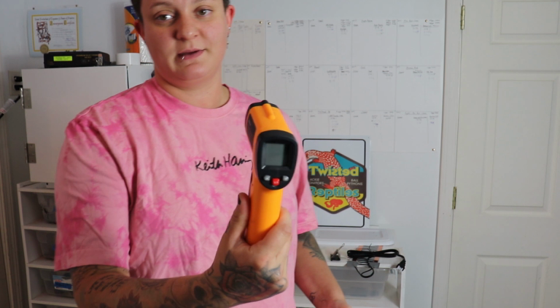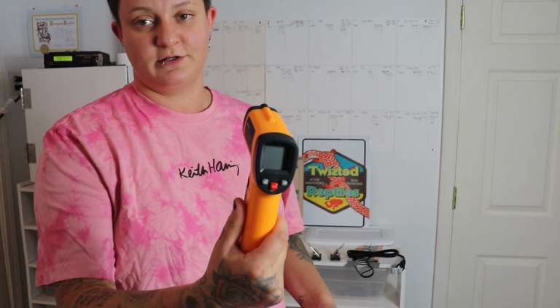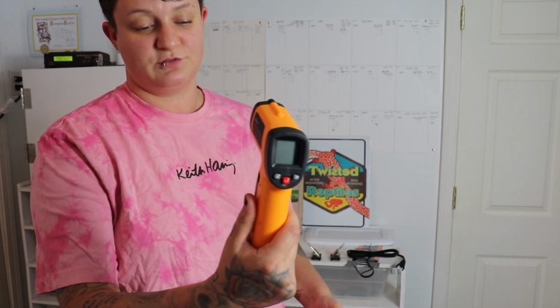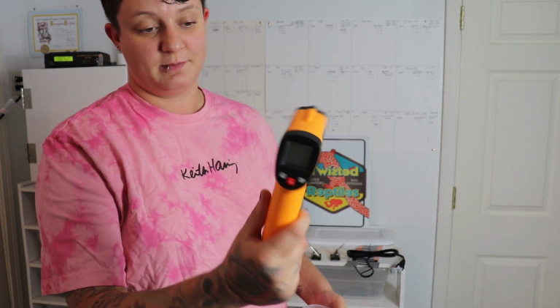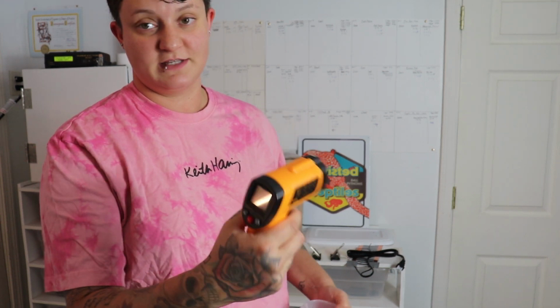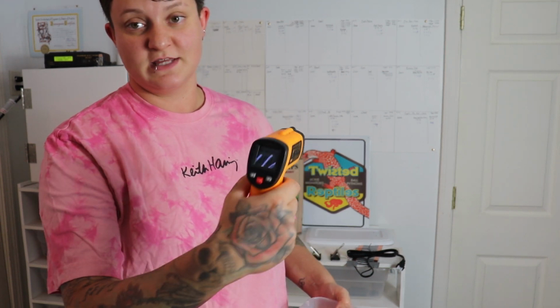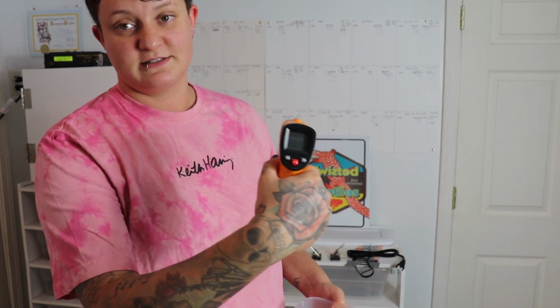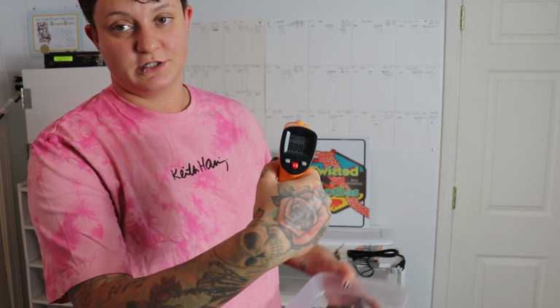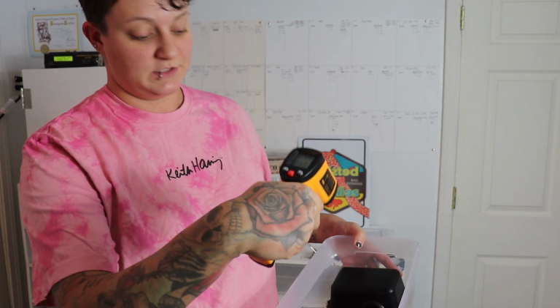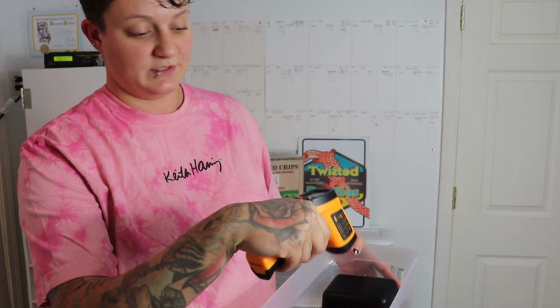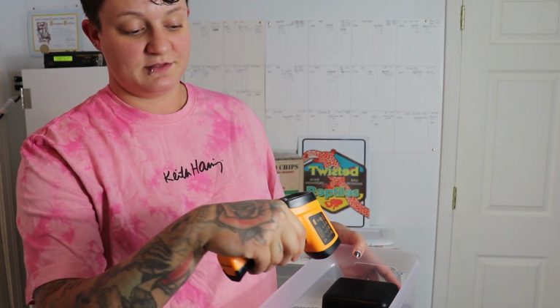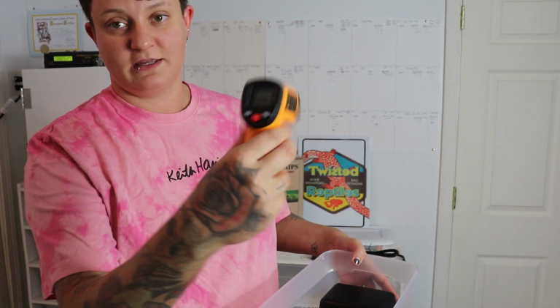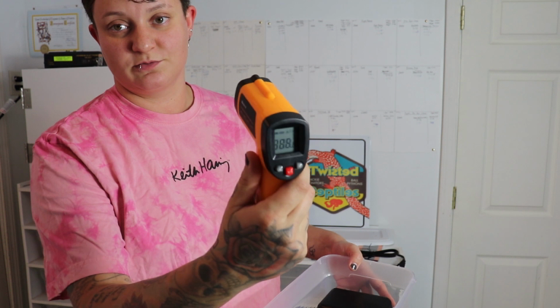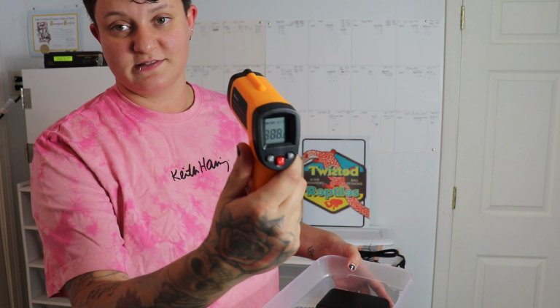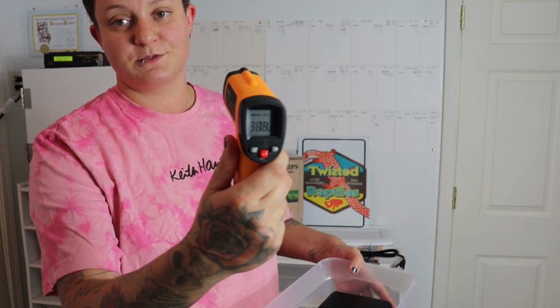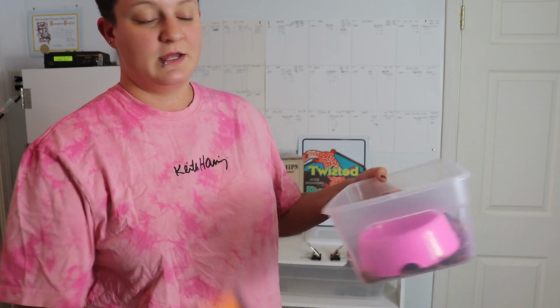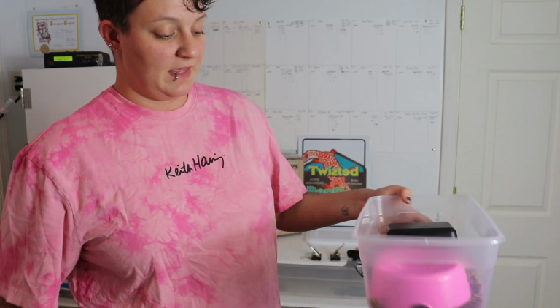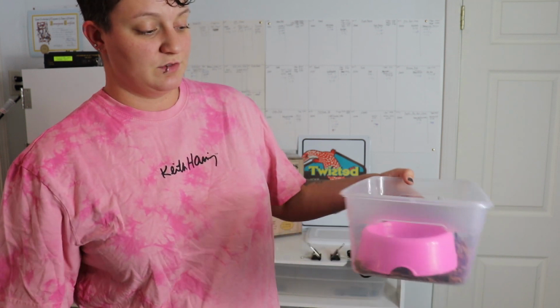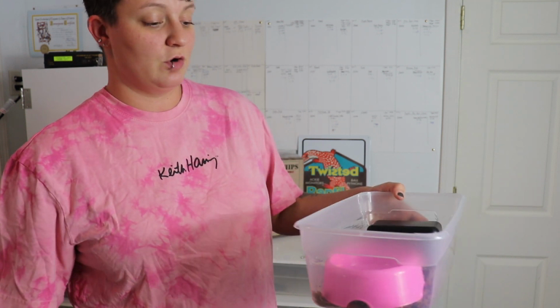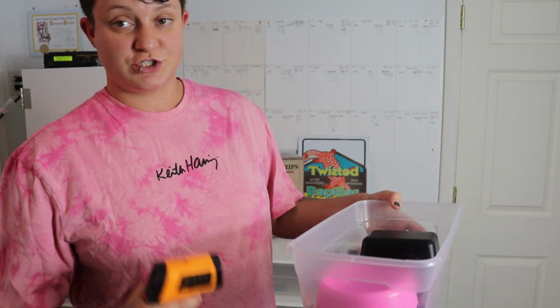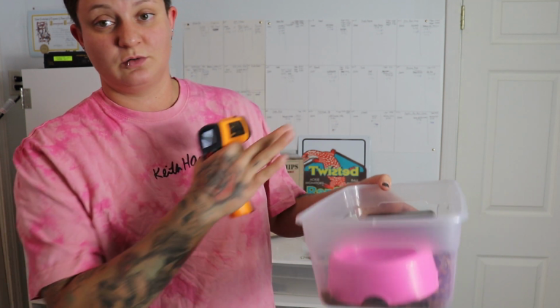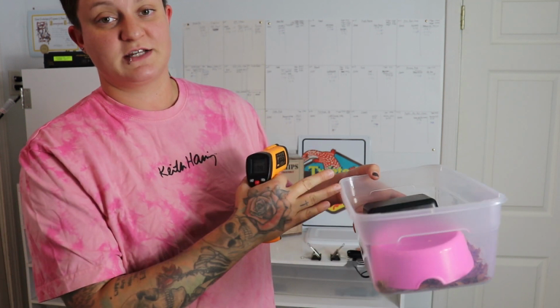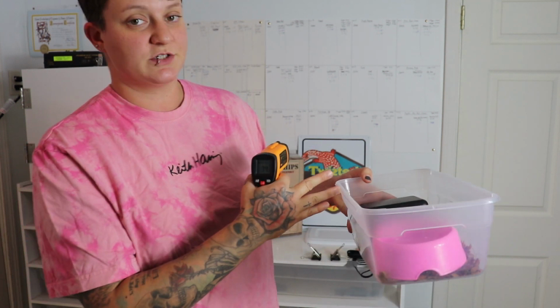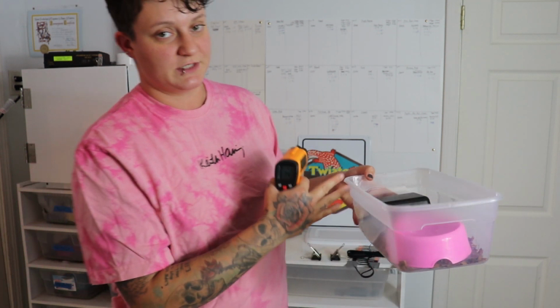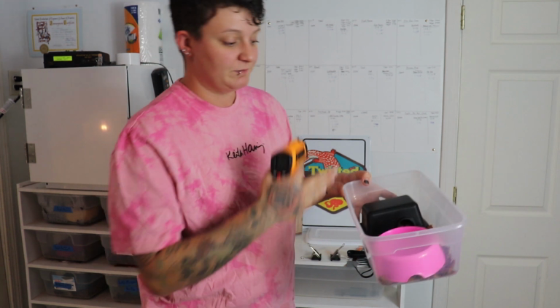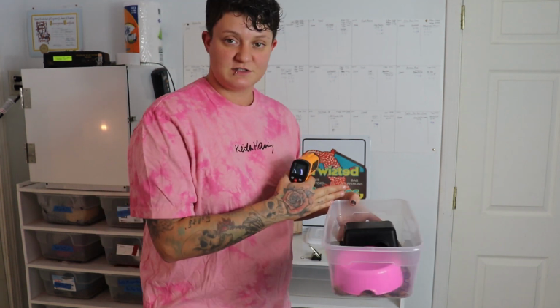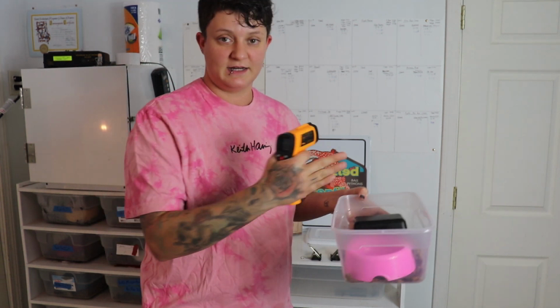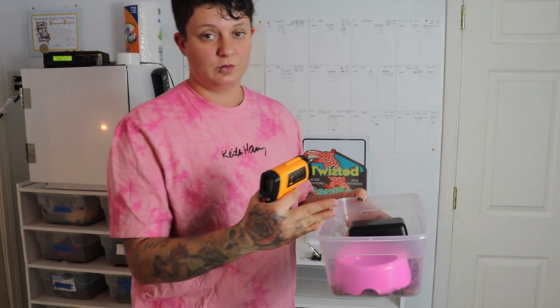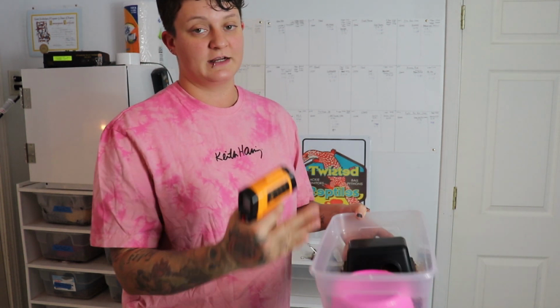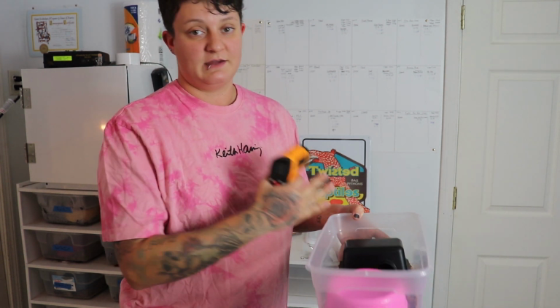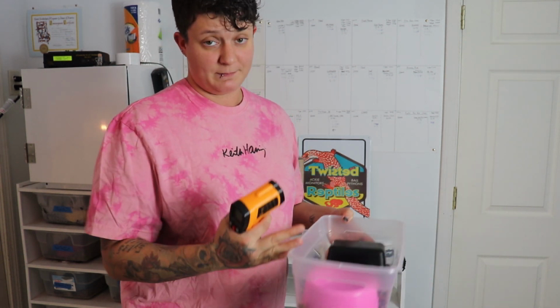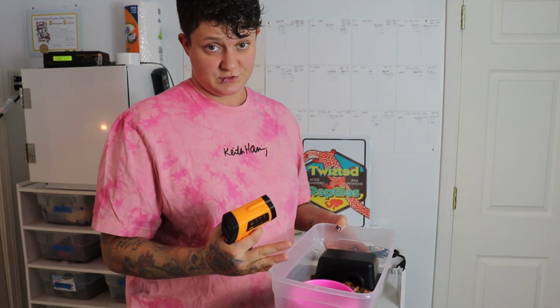One other thing I always recommend if you have ball pythons is a temperature gun. You can shoot it on anything and read the exact temperature, so you can know for sure when doing your setups at home that the hot spot and the cold side have the proper temperature.